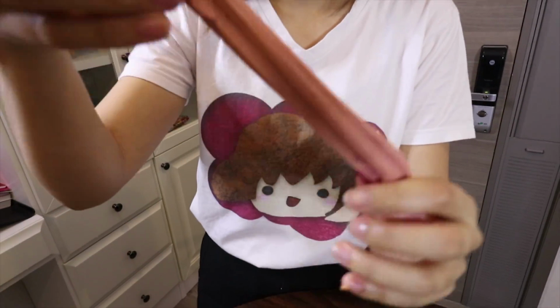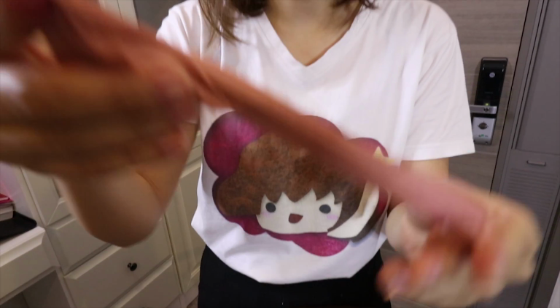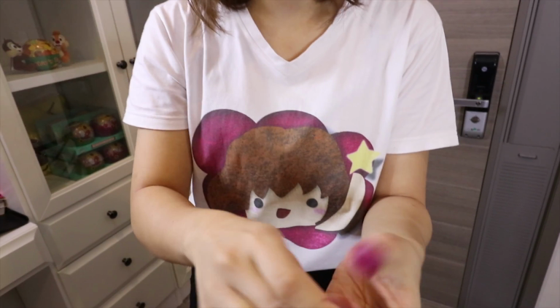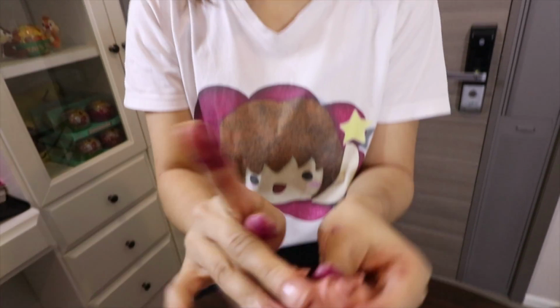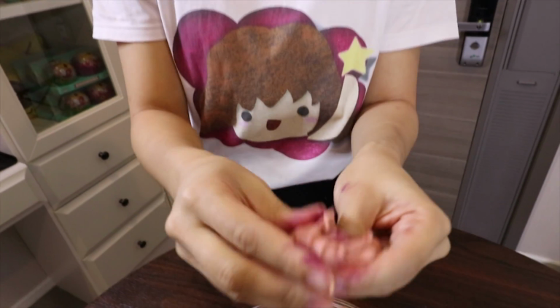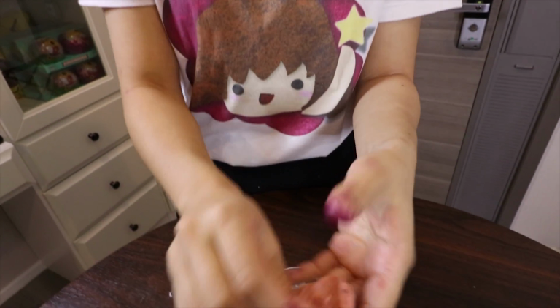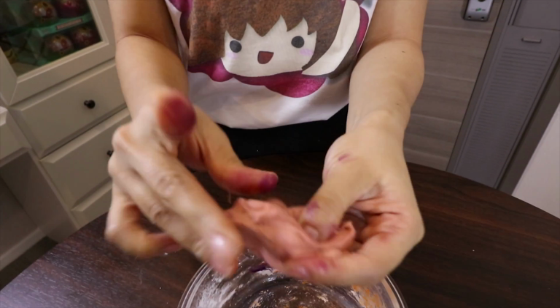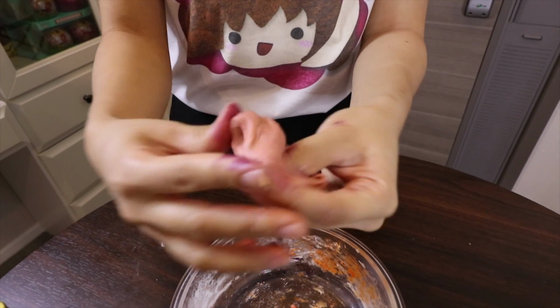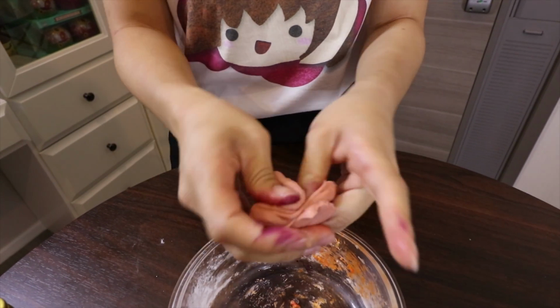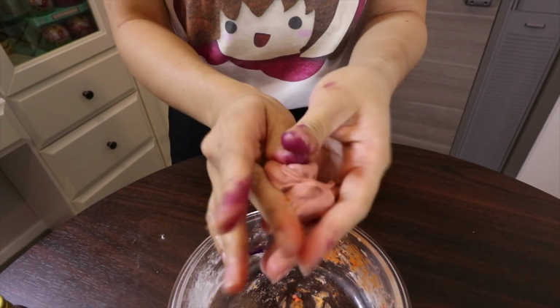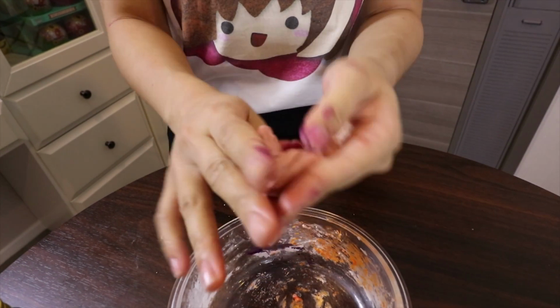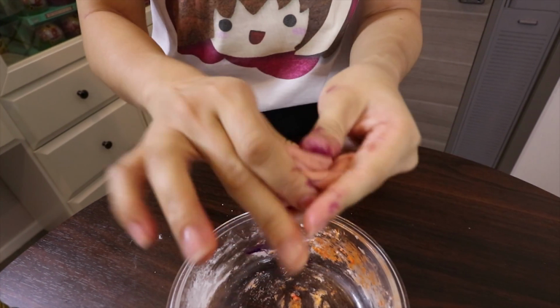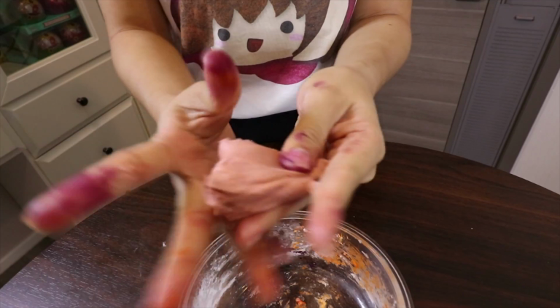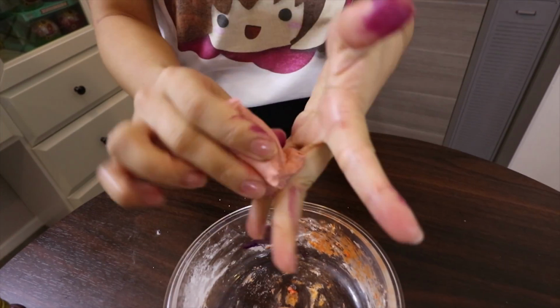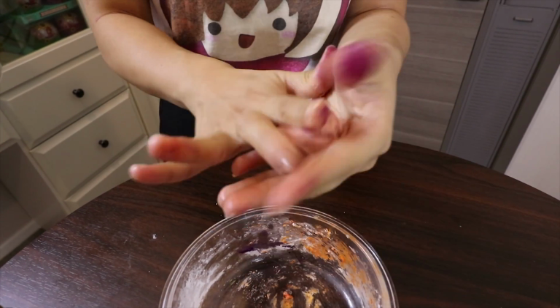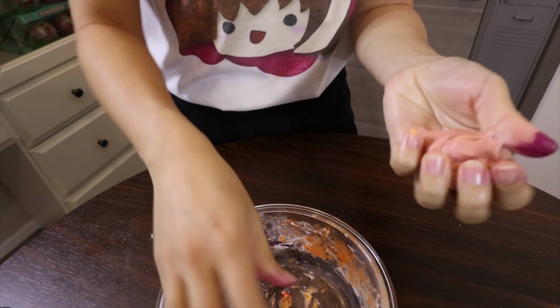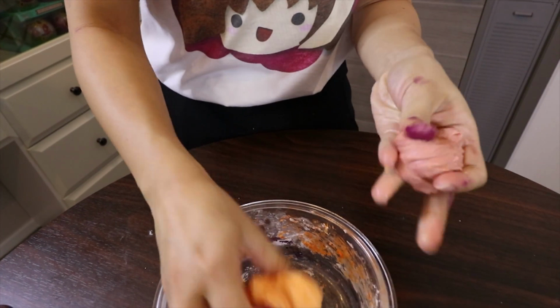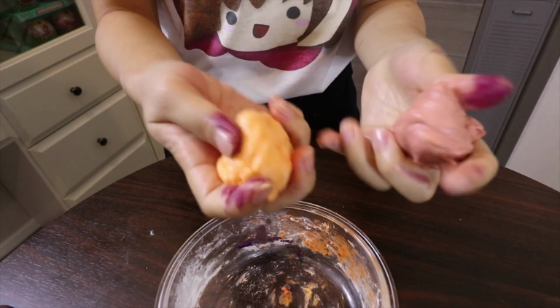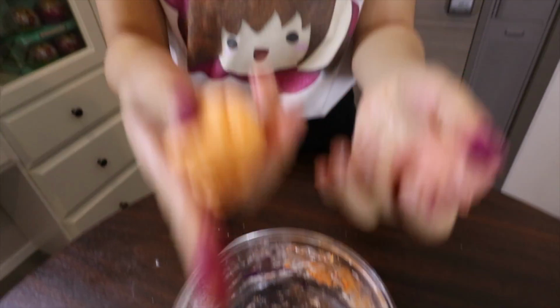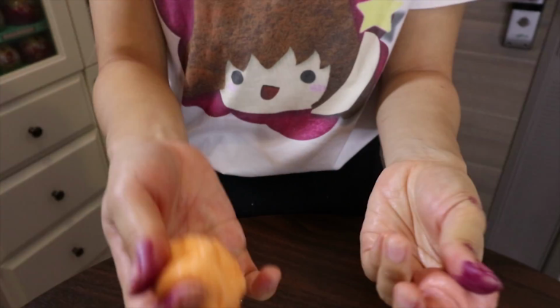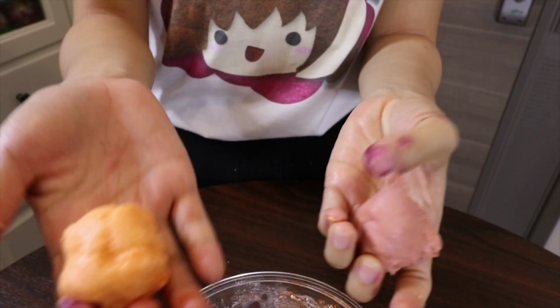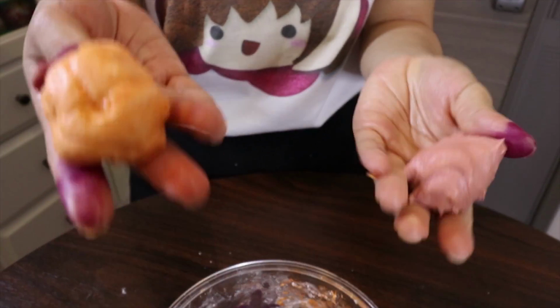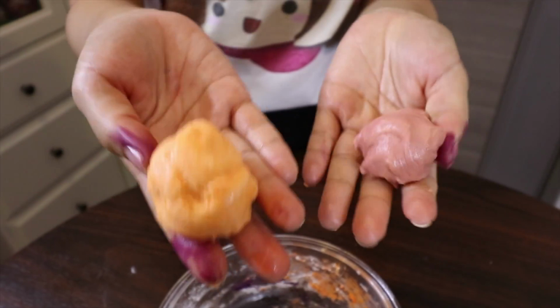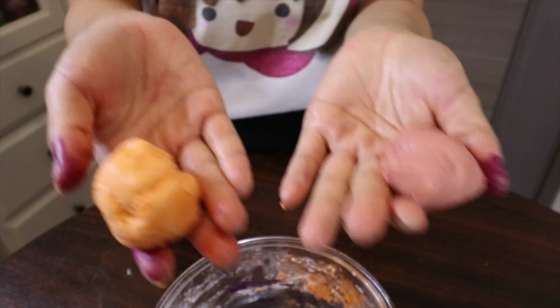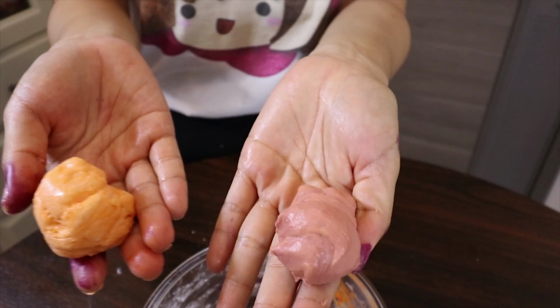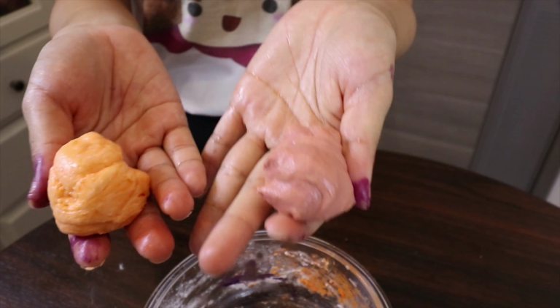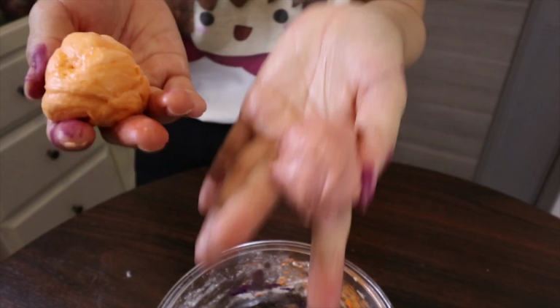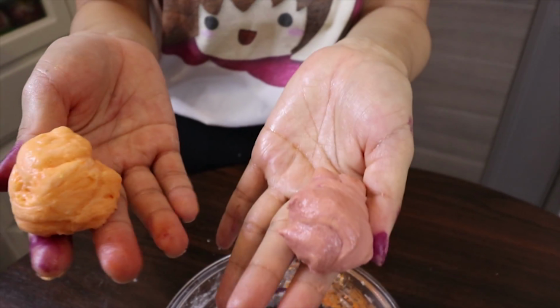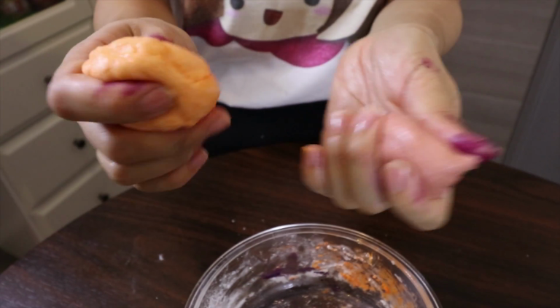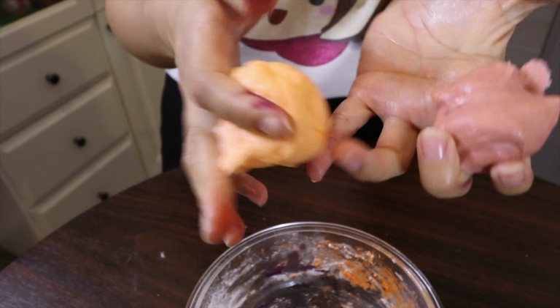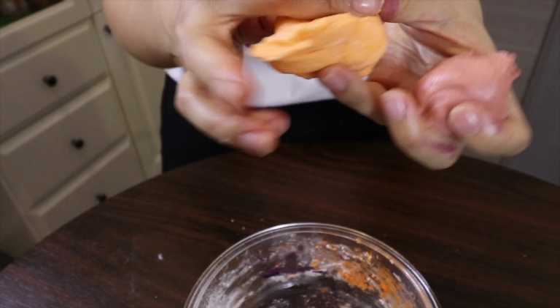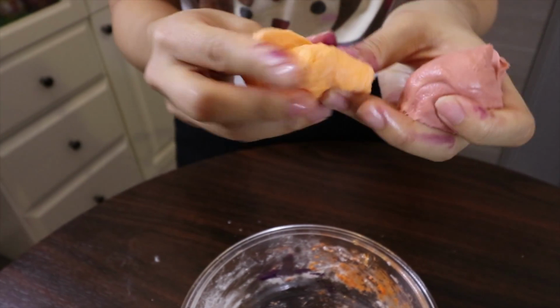The texture looks like bubble gum. Okay, now we have two colors — one is orange, another one is dark purple. And I'm going to twist it.